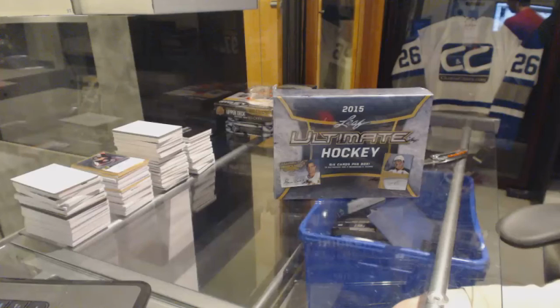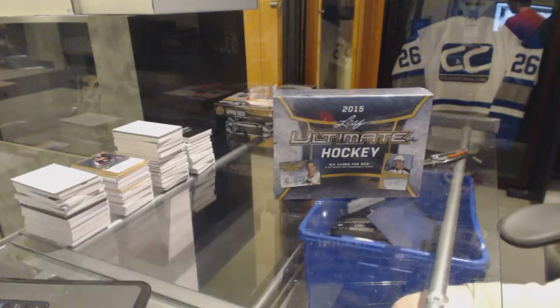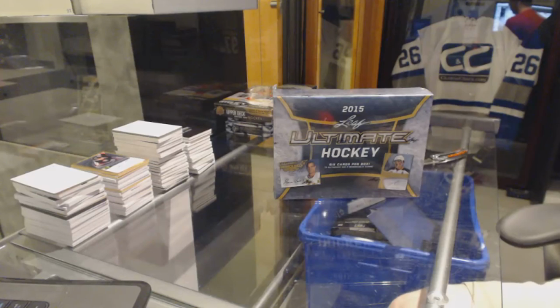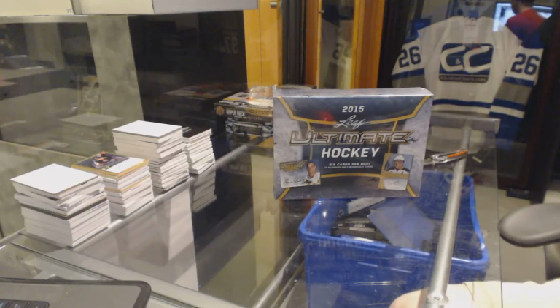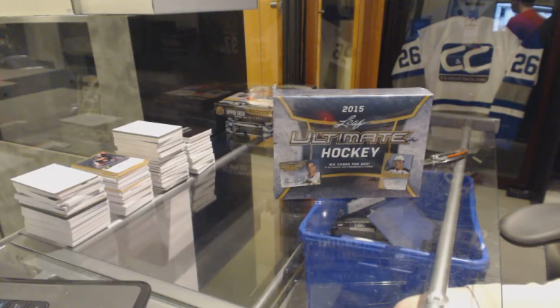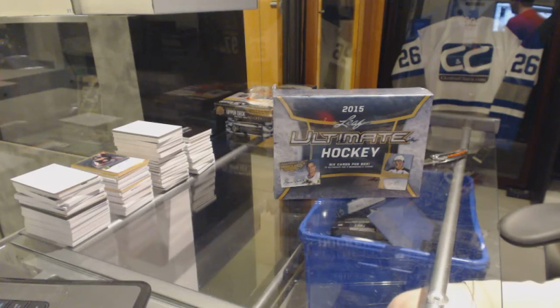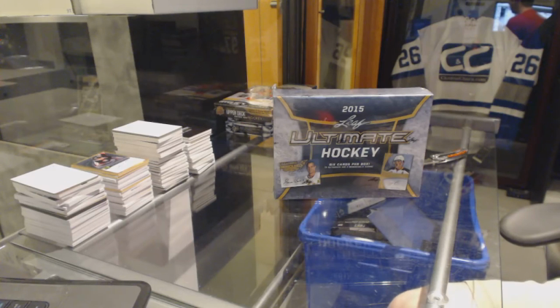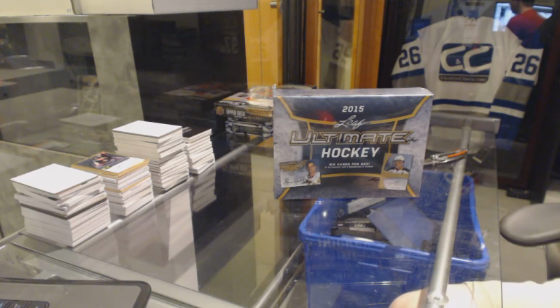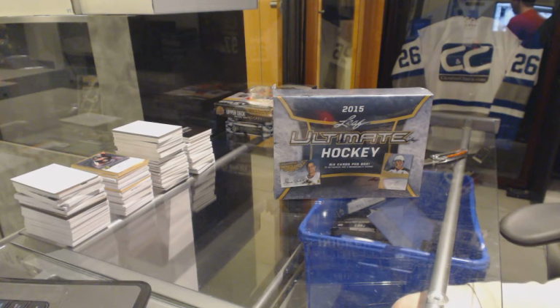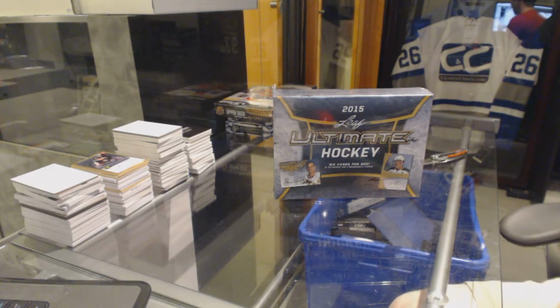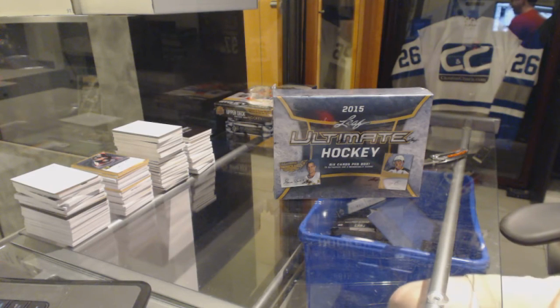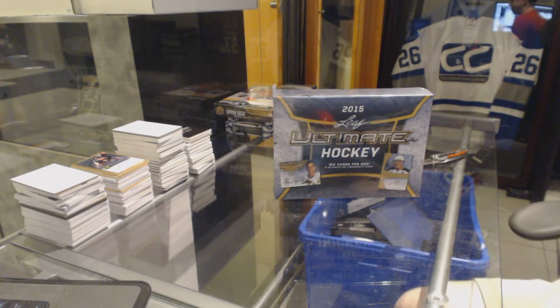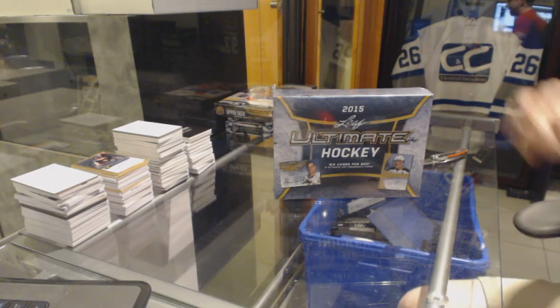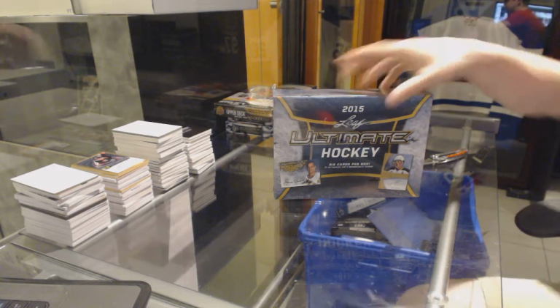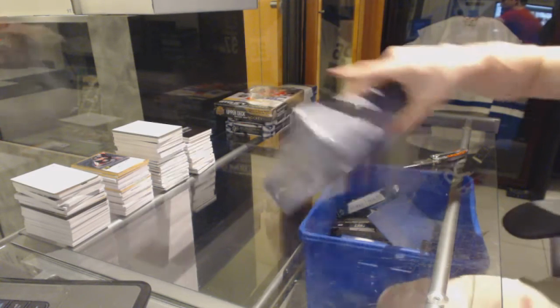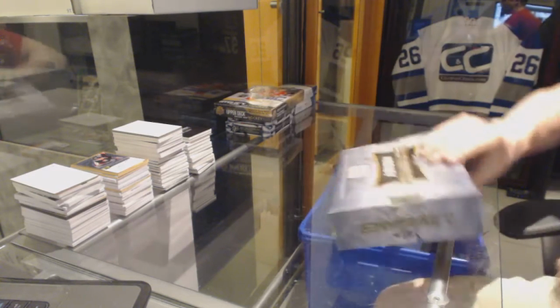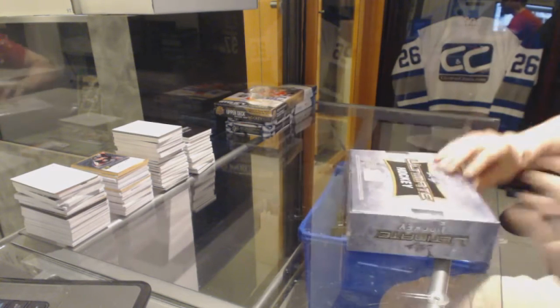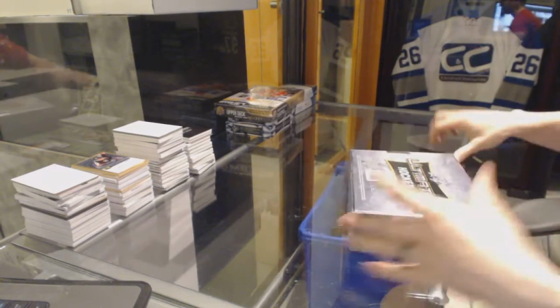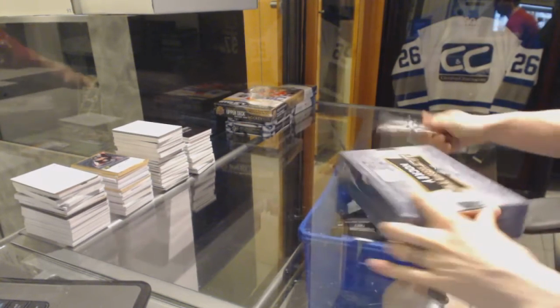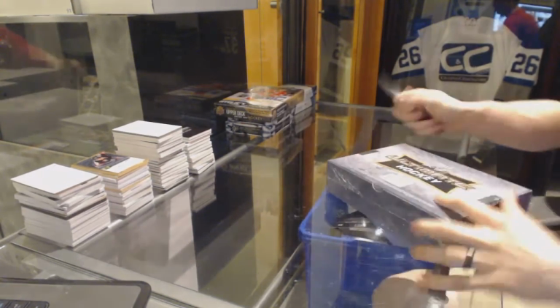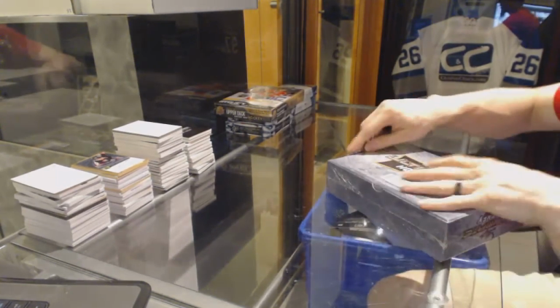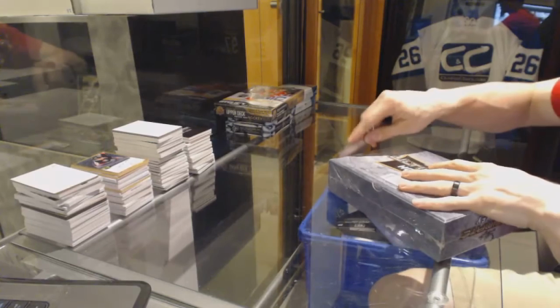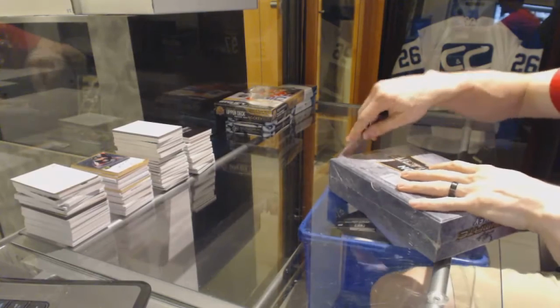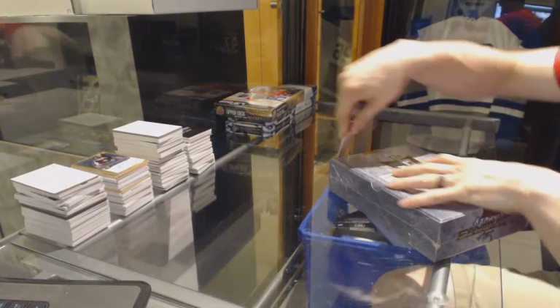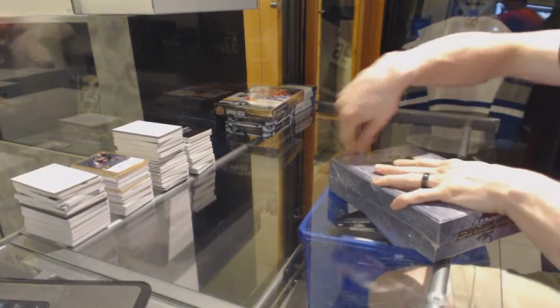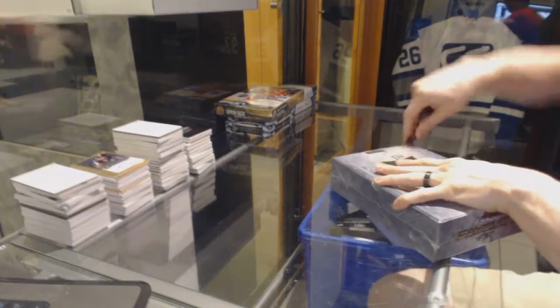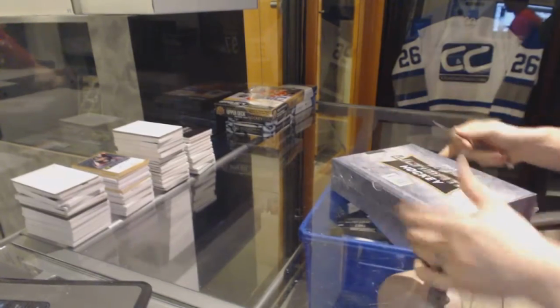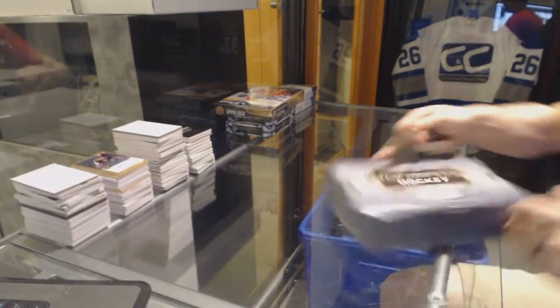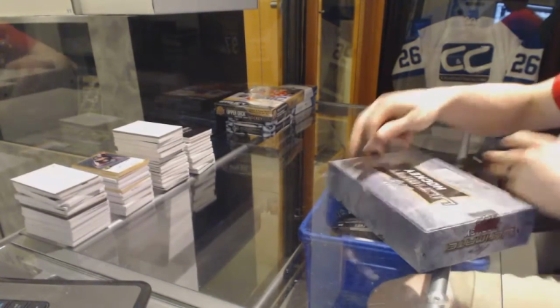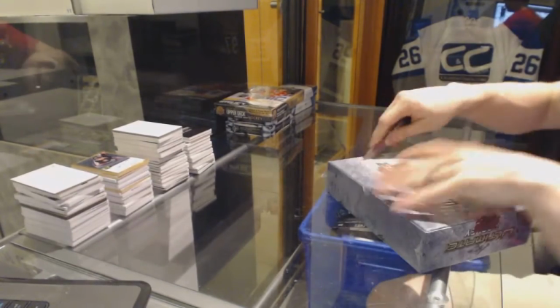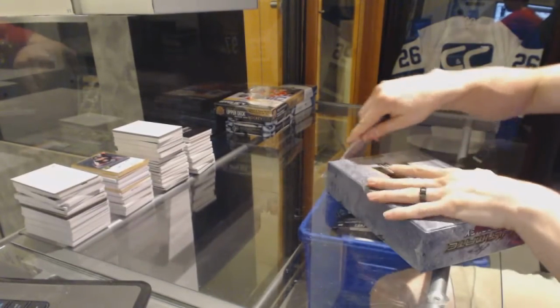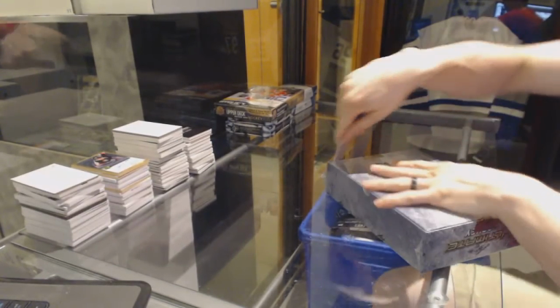And here we go — Denver's JB's Master Box 1516 Leaf Ultimate.